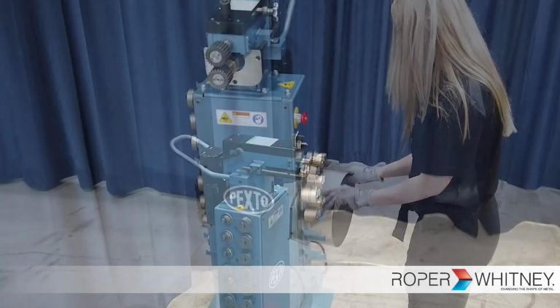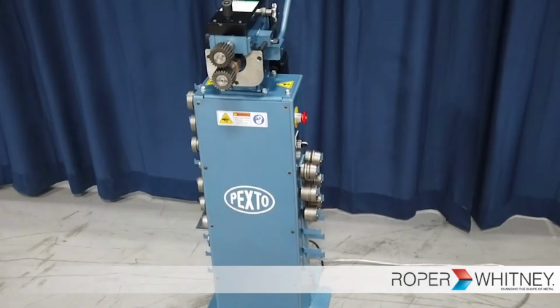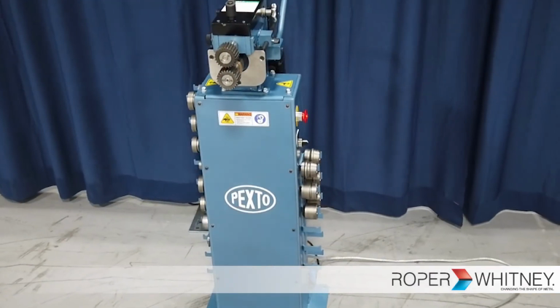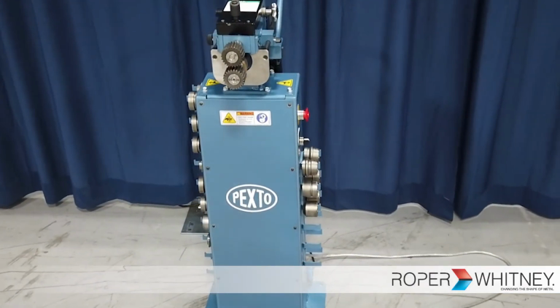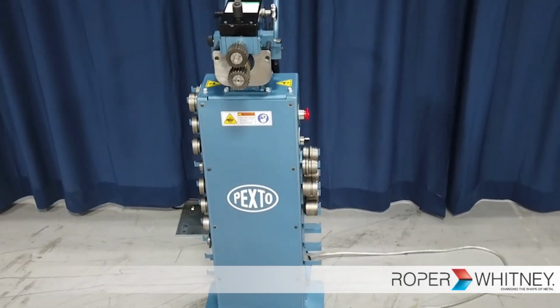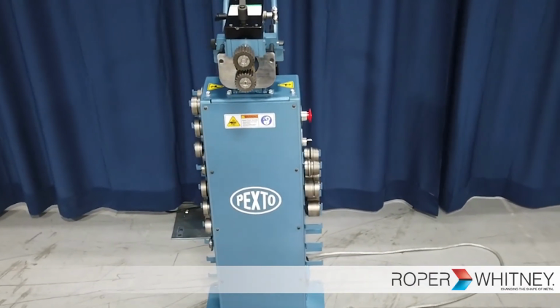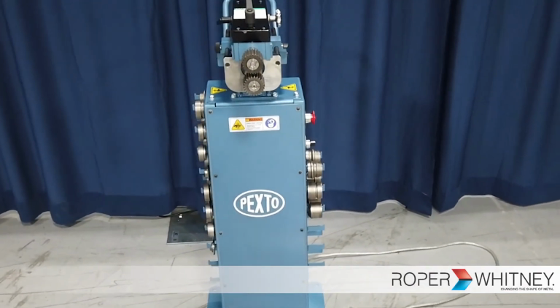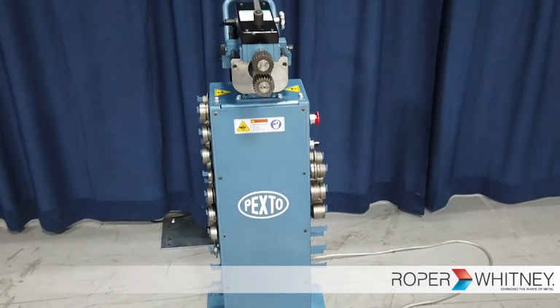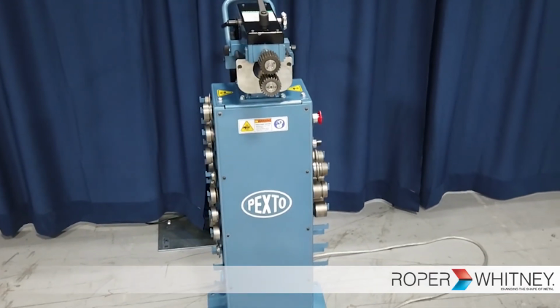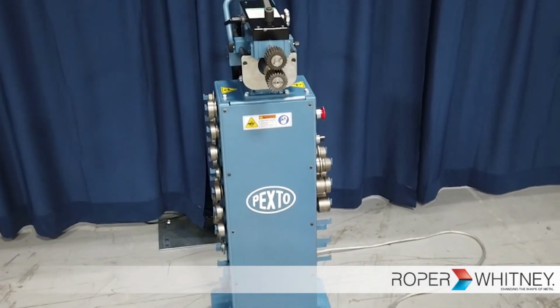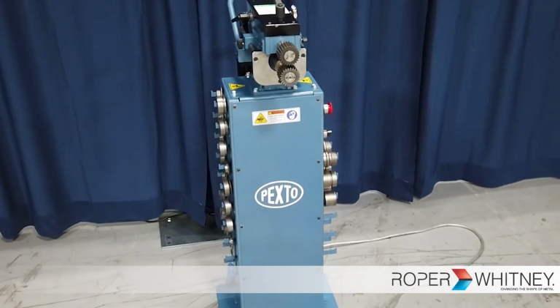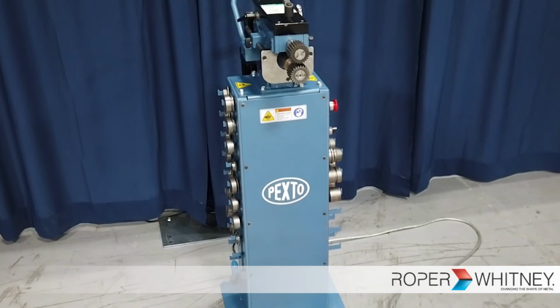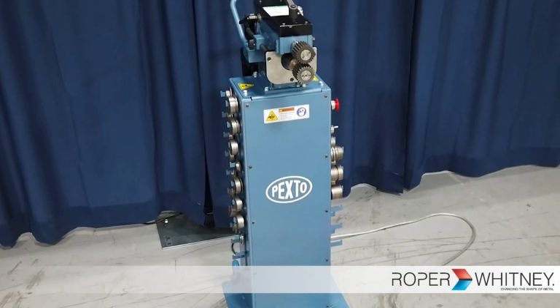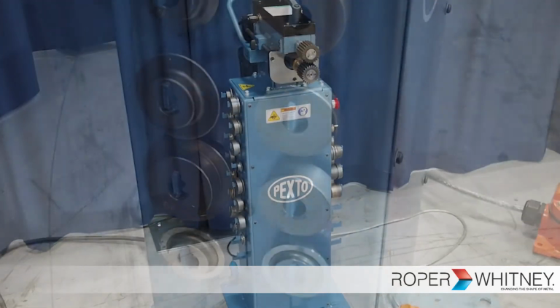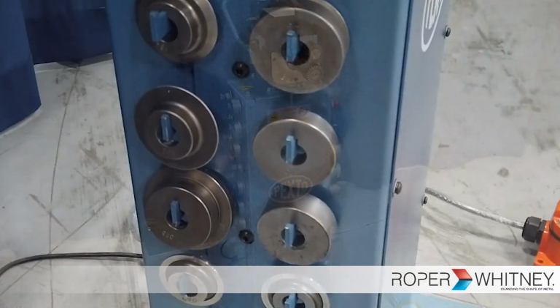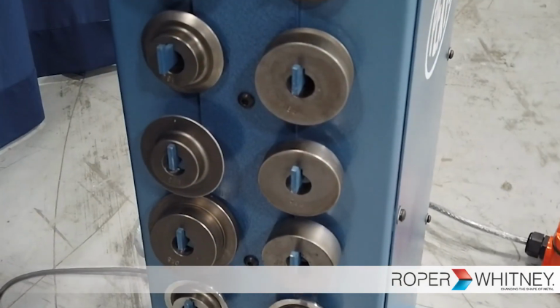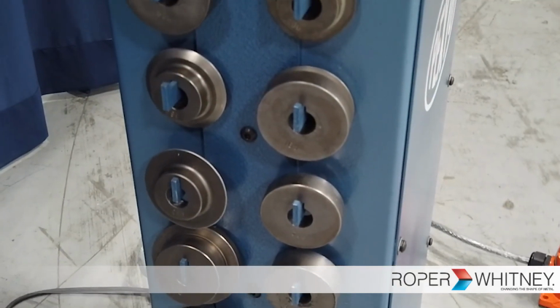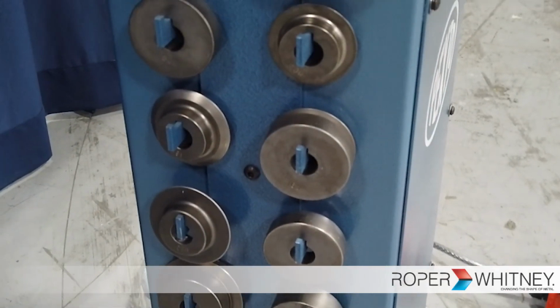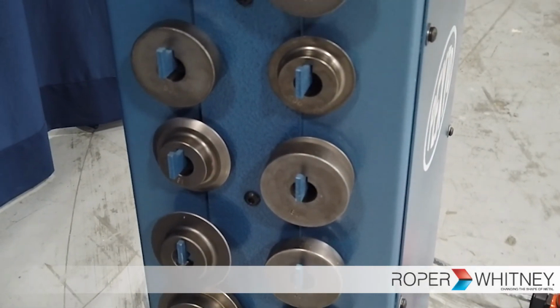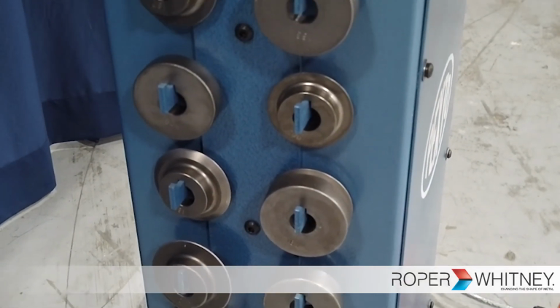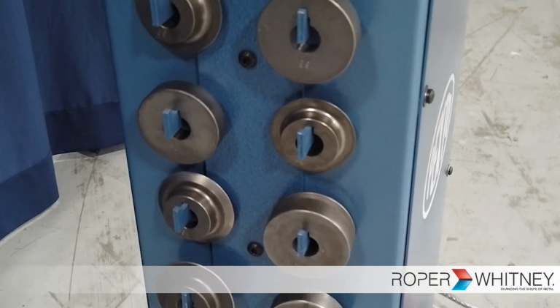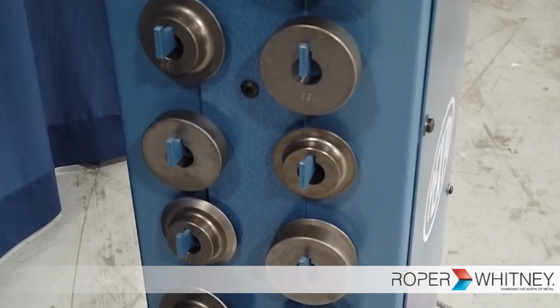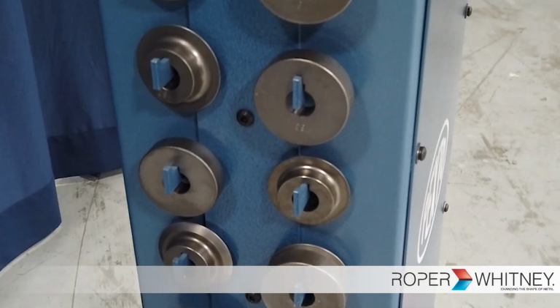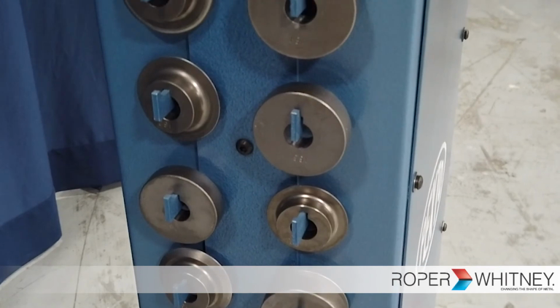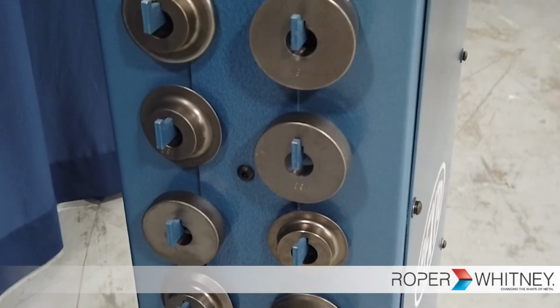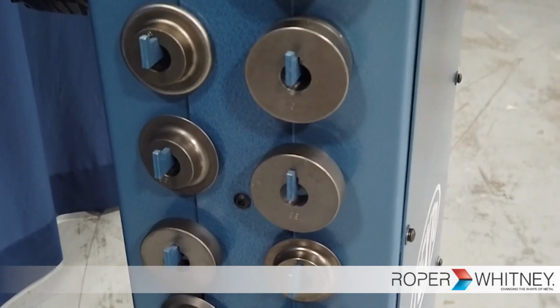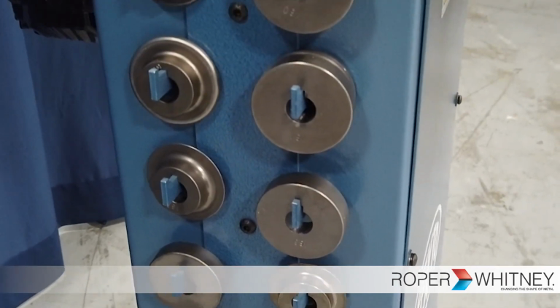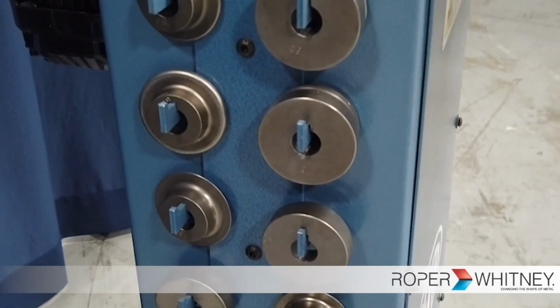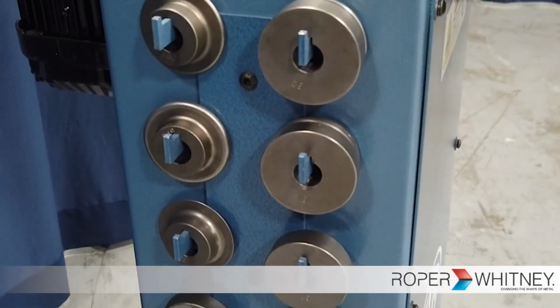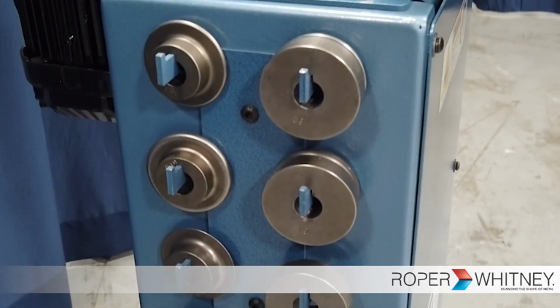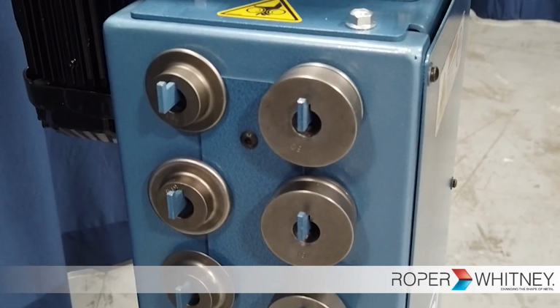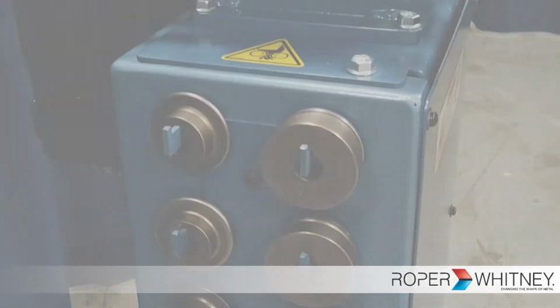Thank you for watching our video on the brand new PR720. Don't forget to subscribe to our YouTube channel for more videos on our latest machinery, and also don't forget to smash the like button.